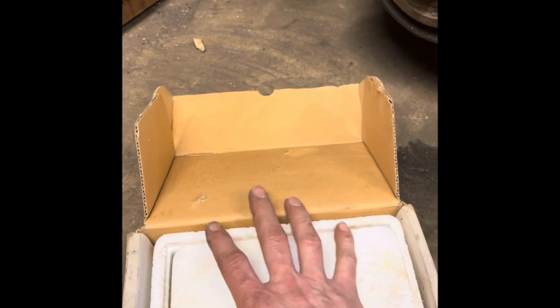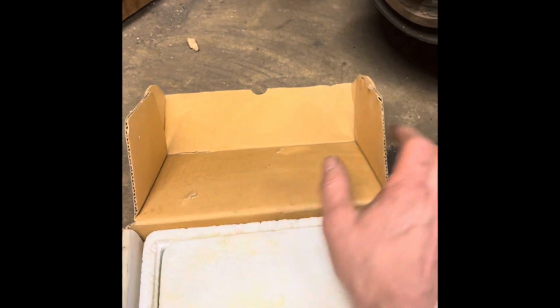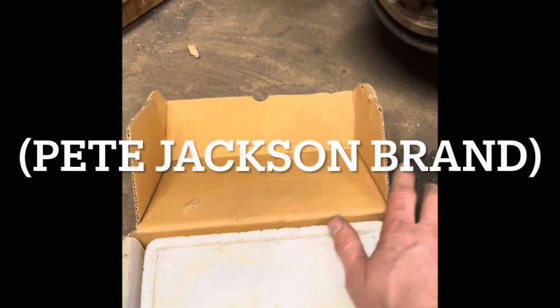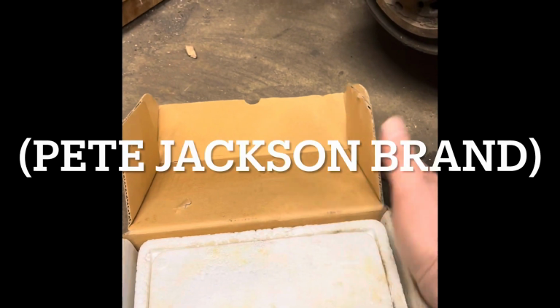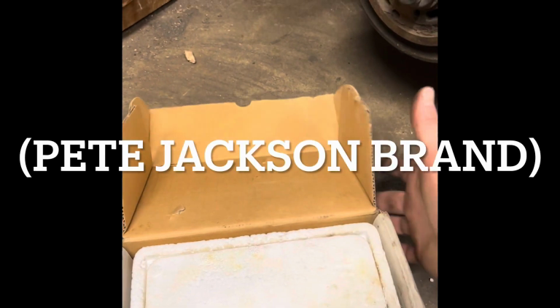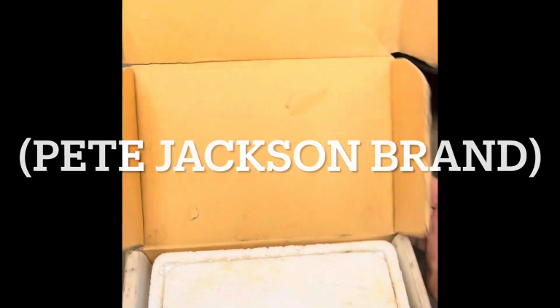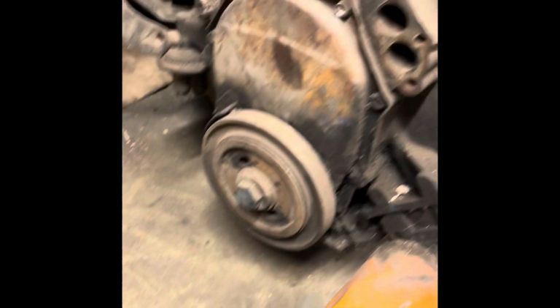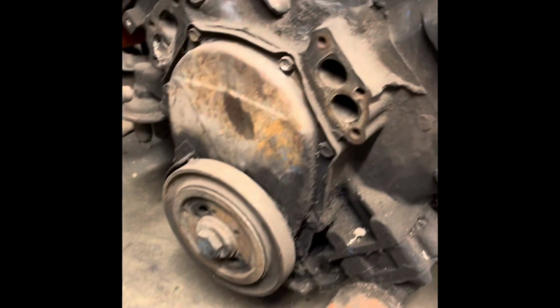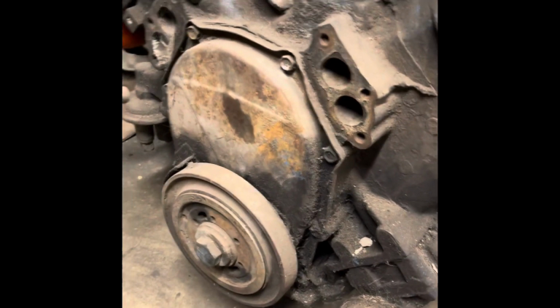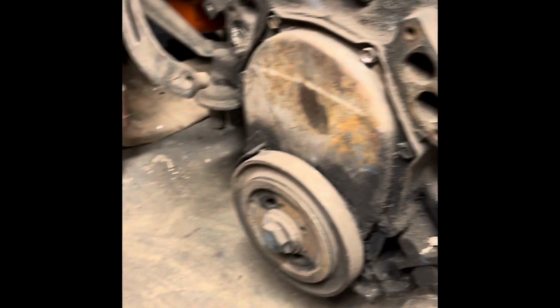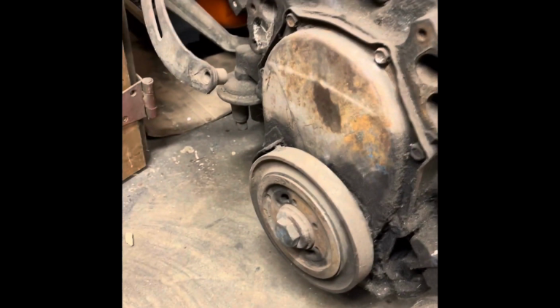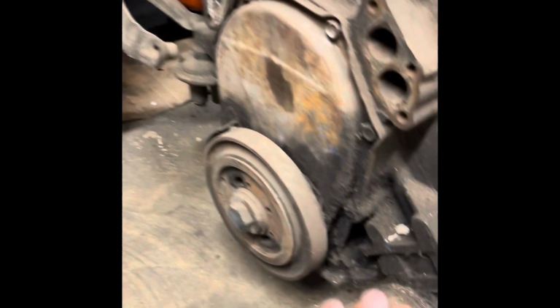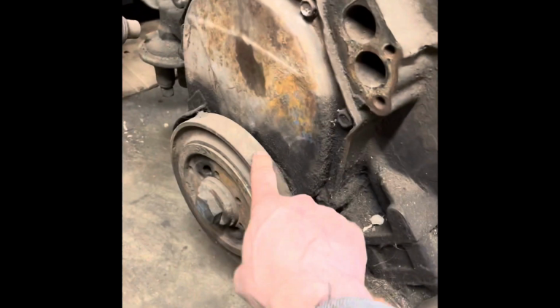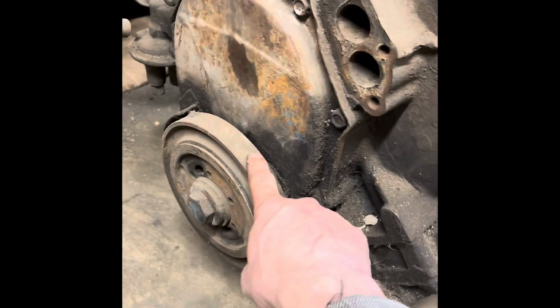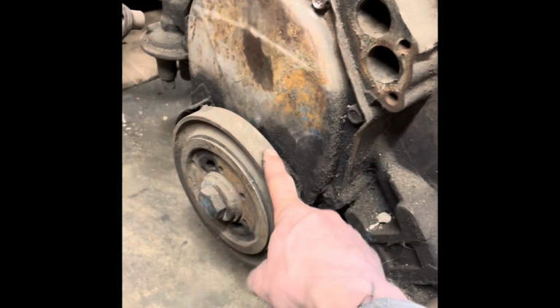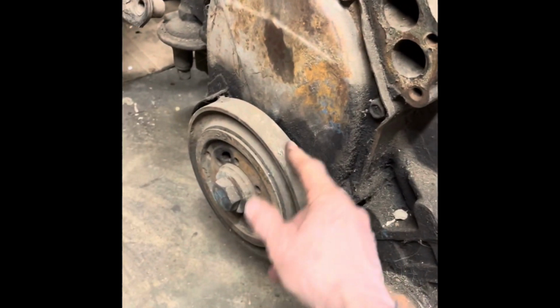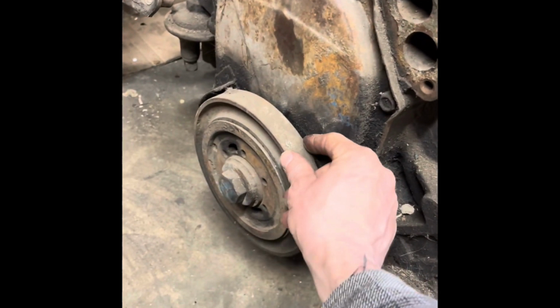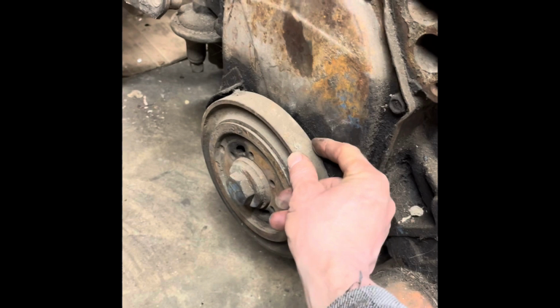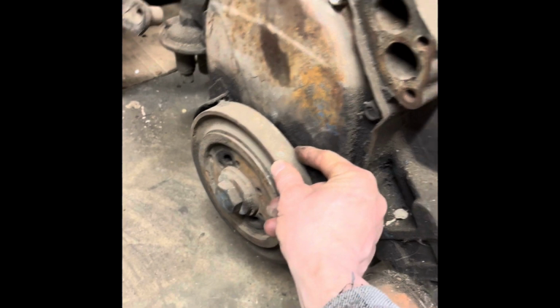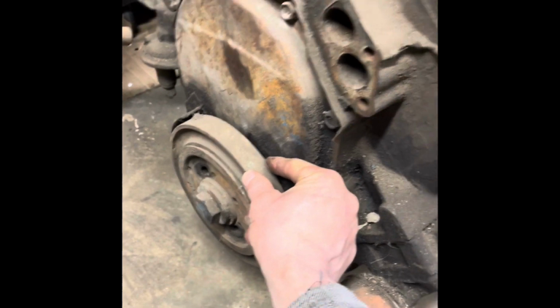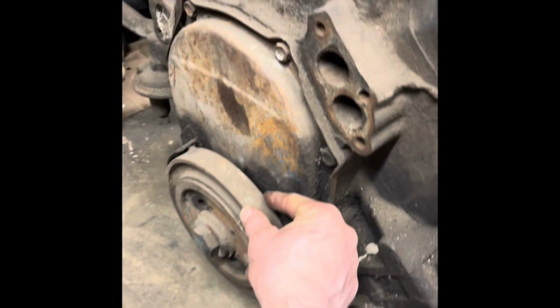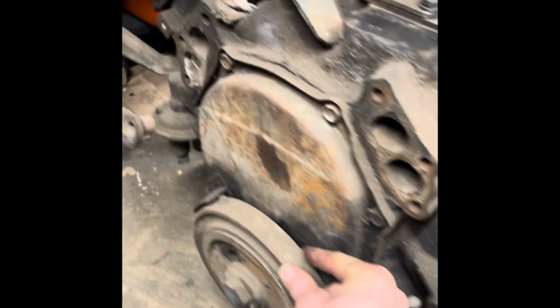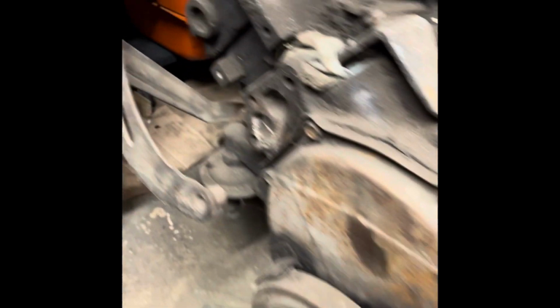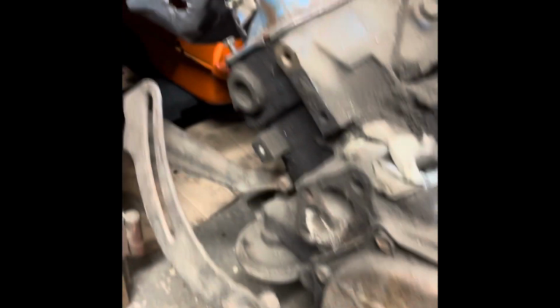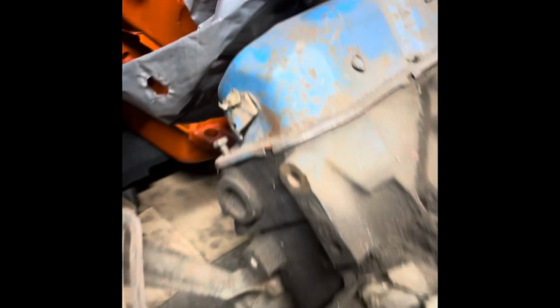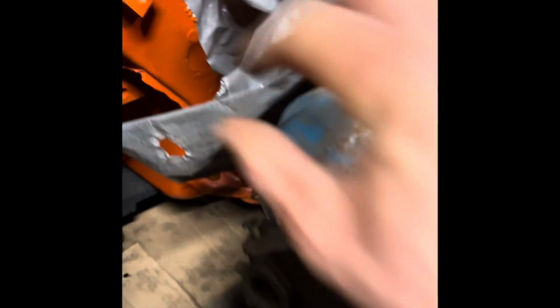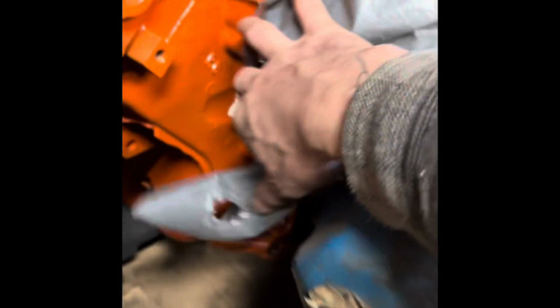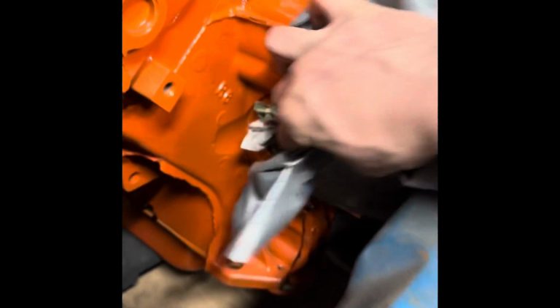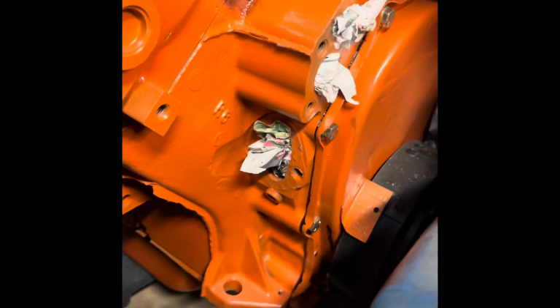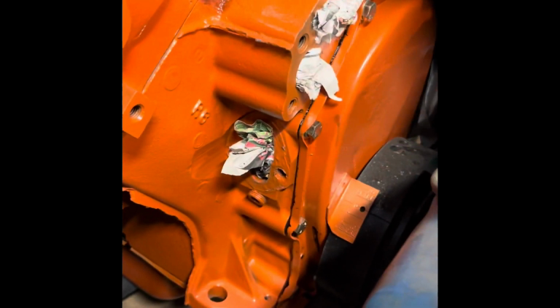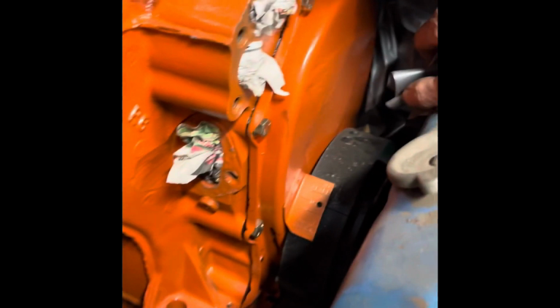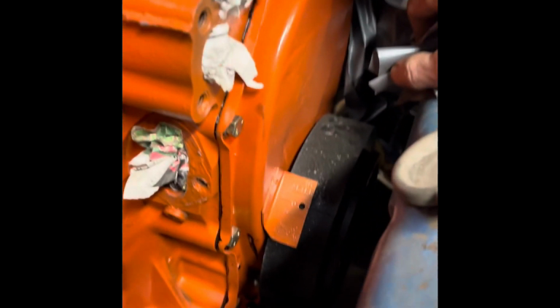There are pros and cons to those, I guess, but these are 100 bucks so I thought might as well try it, throw it in, make it sound good. The damper is the smaller one compared to the bigger, thicker one.